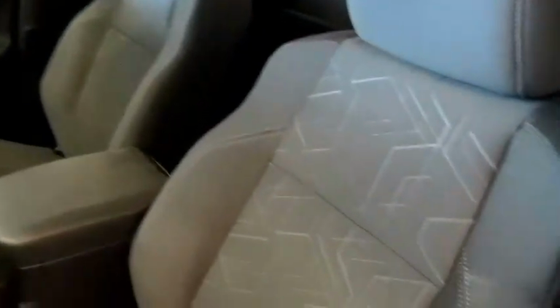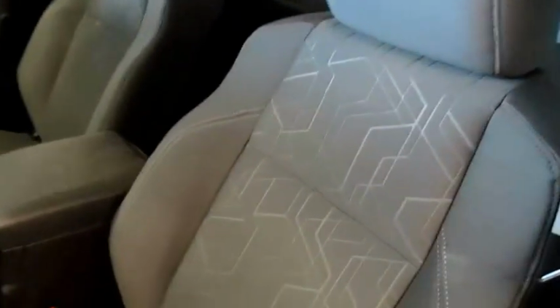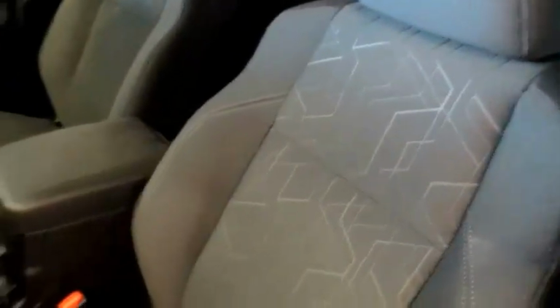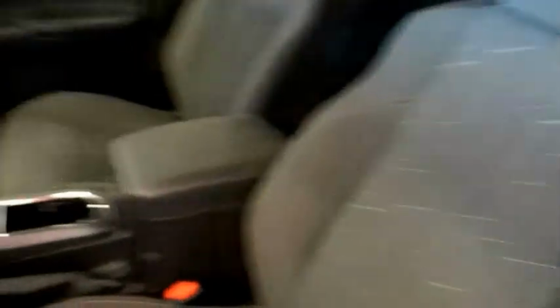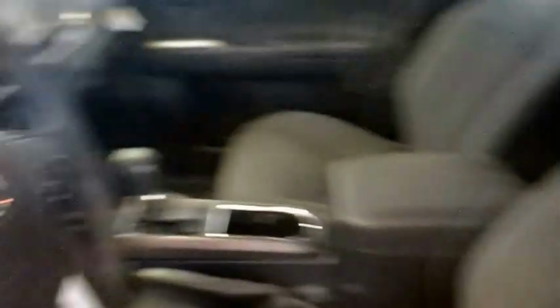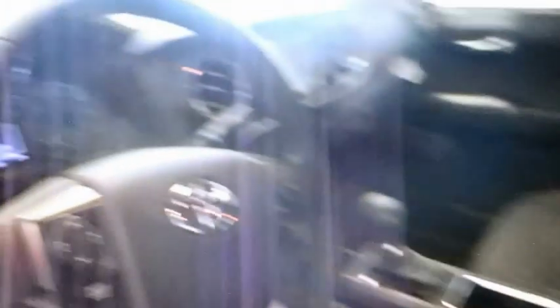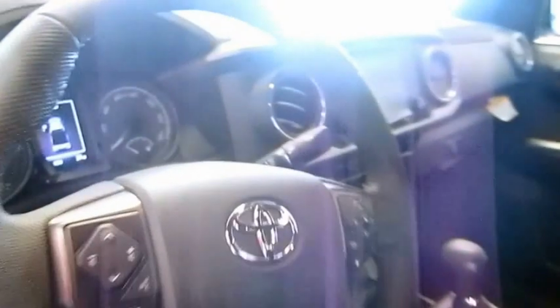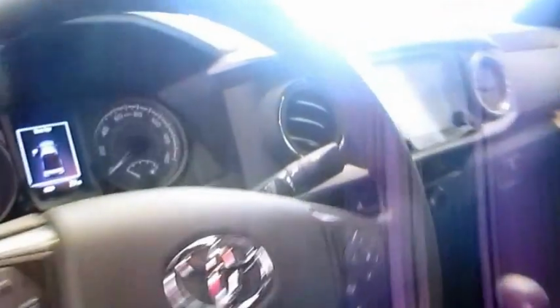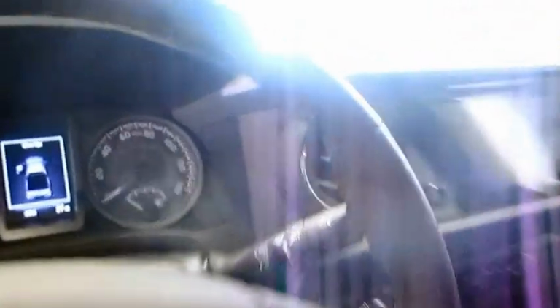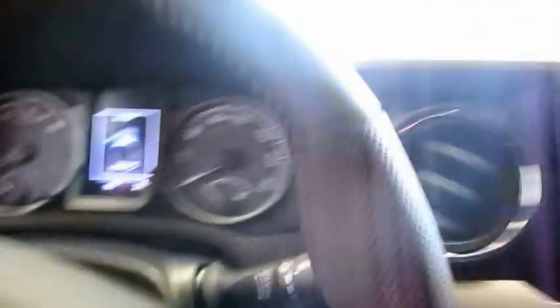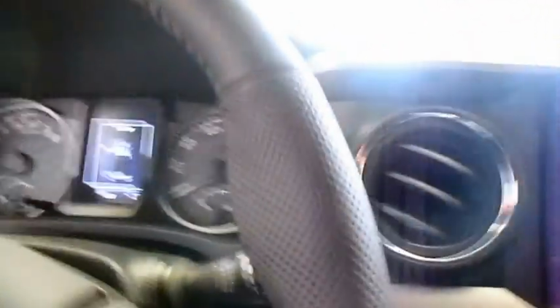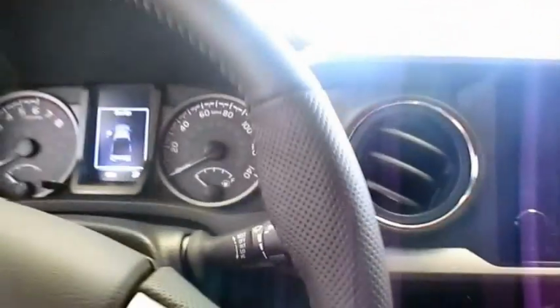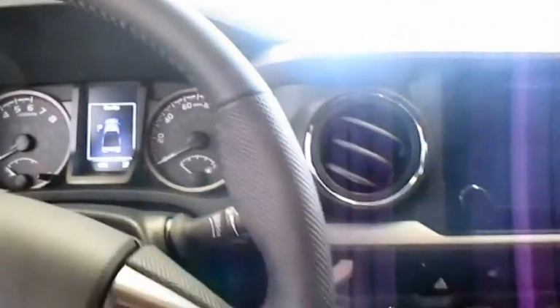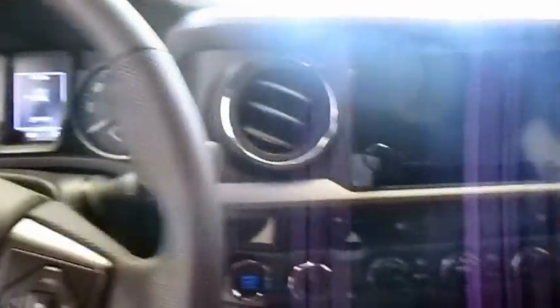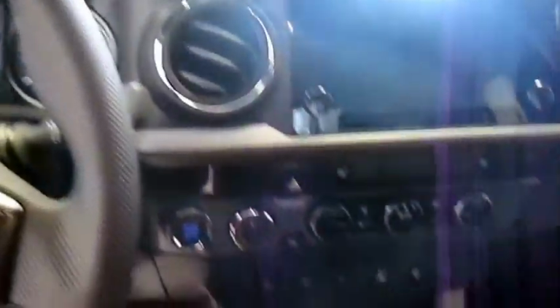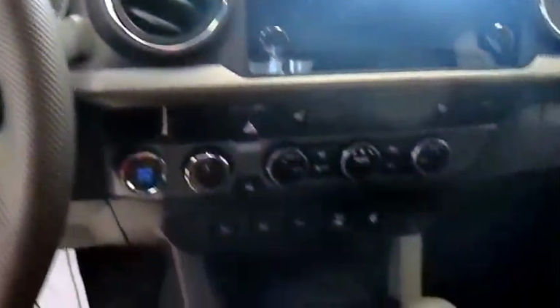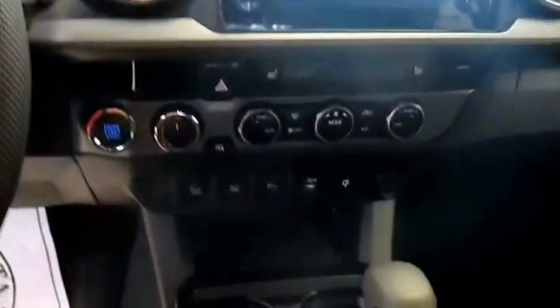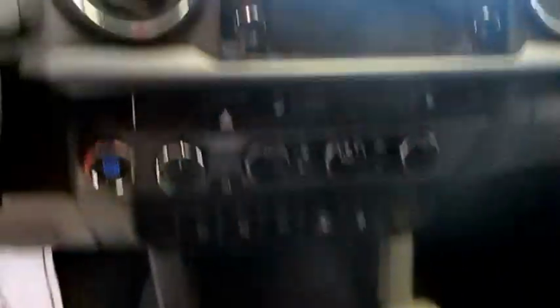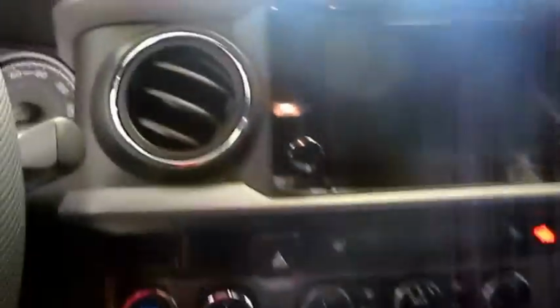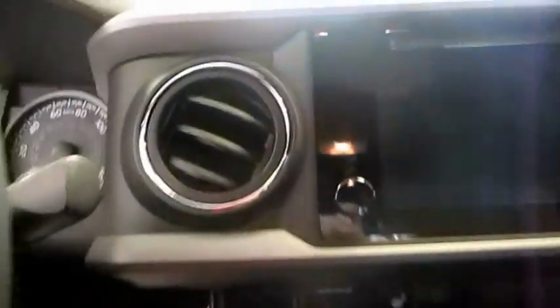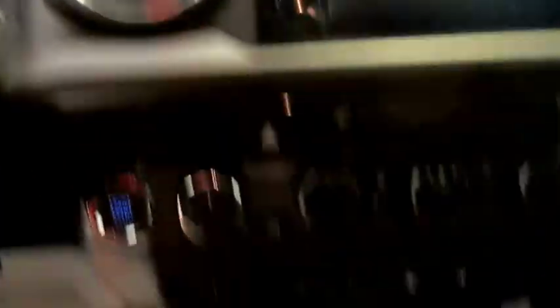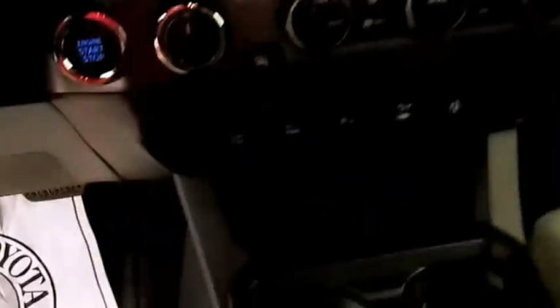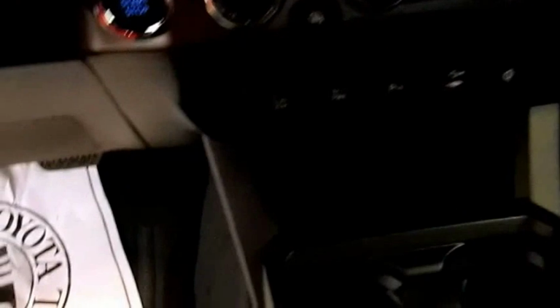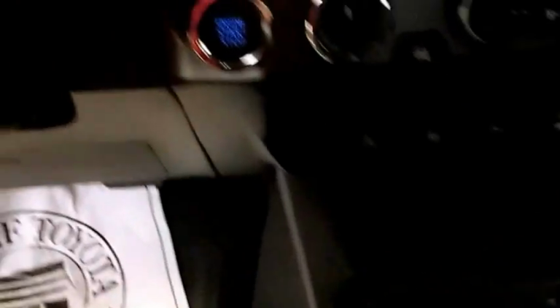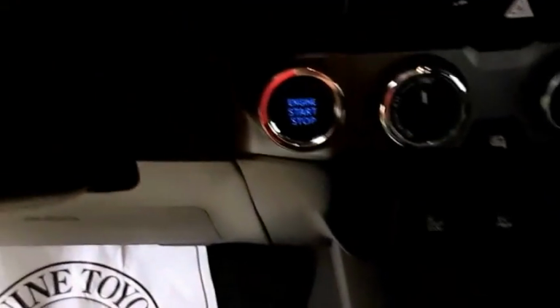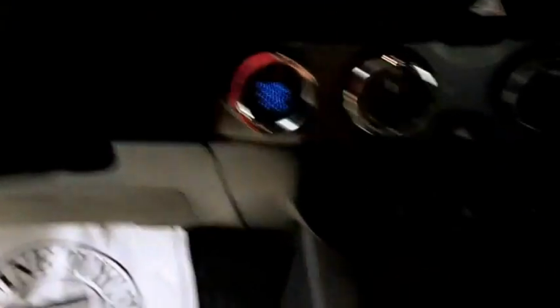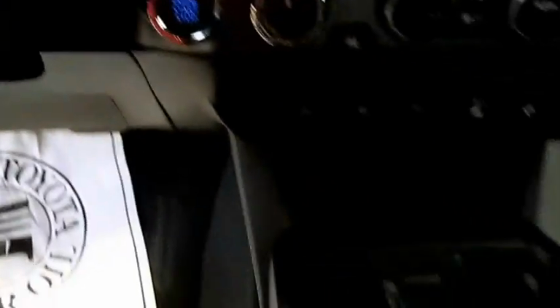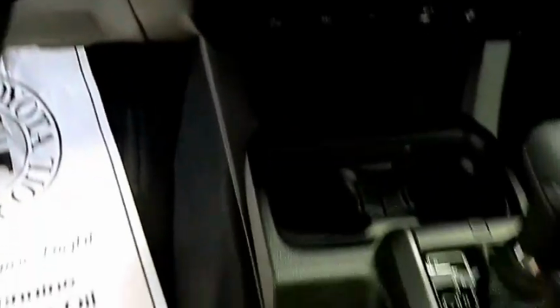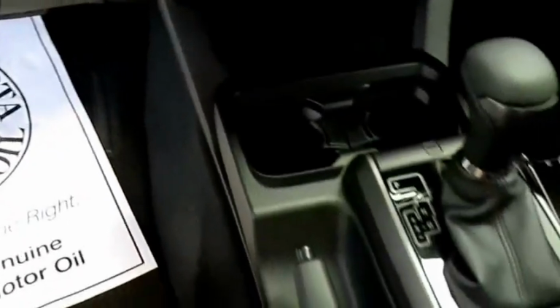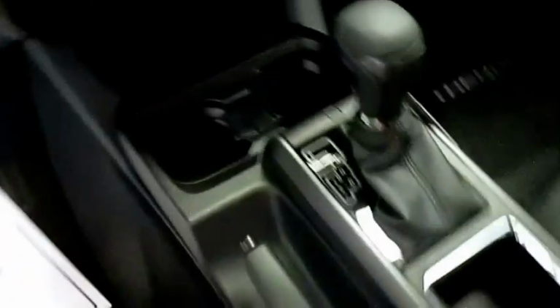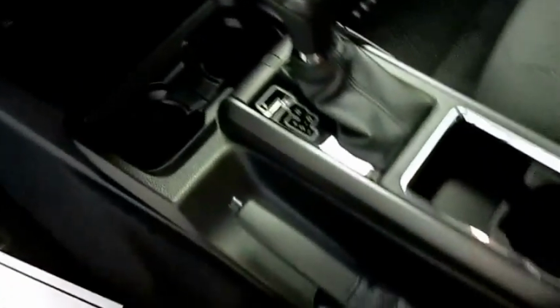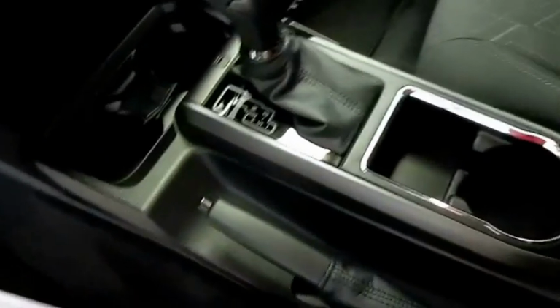You can stream music, you can do whatever you need to do with your phone. Push-to-start is new on the Tacomas as well this year.